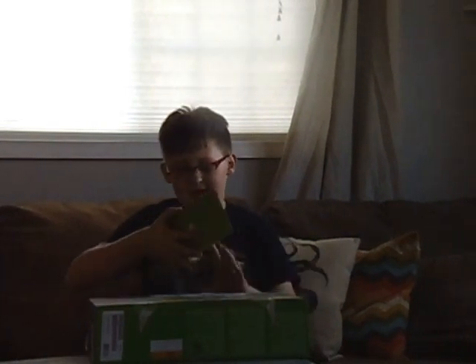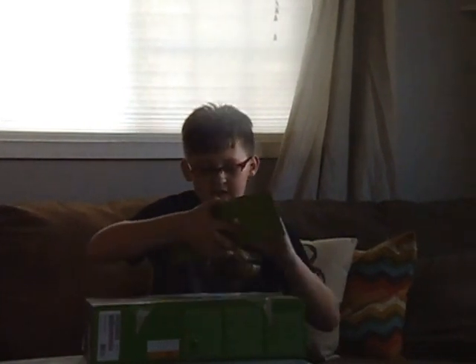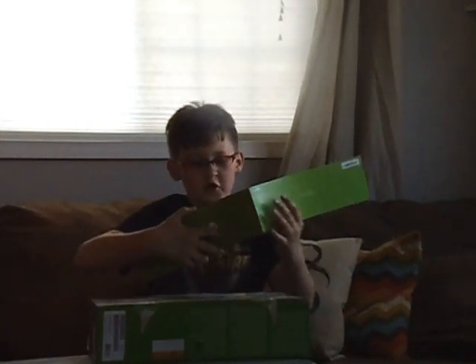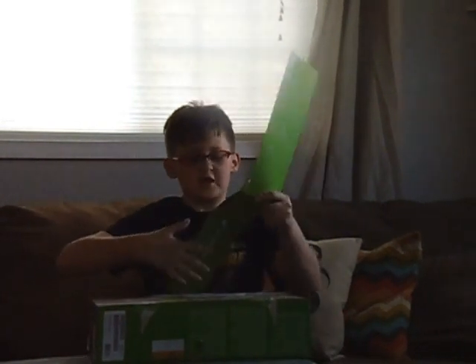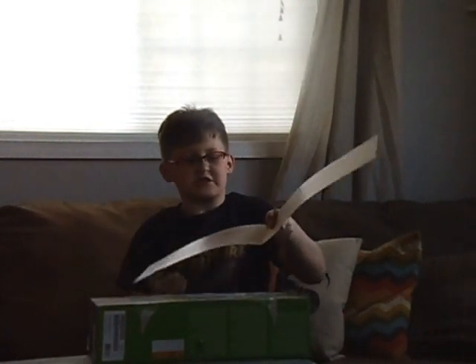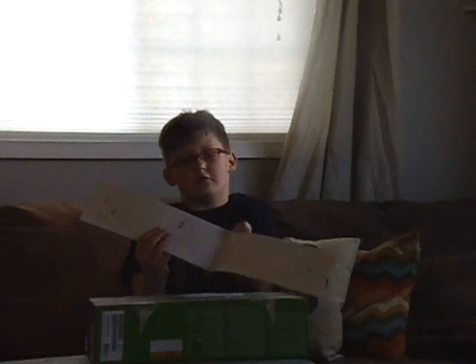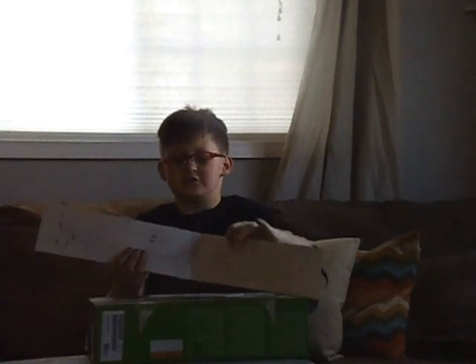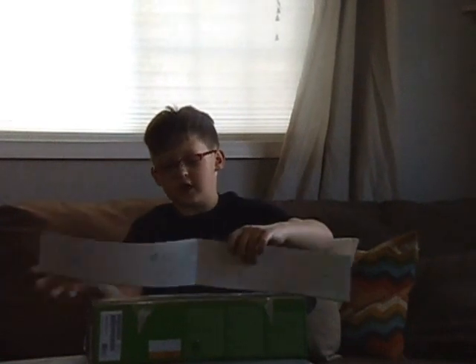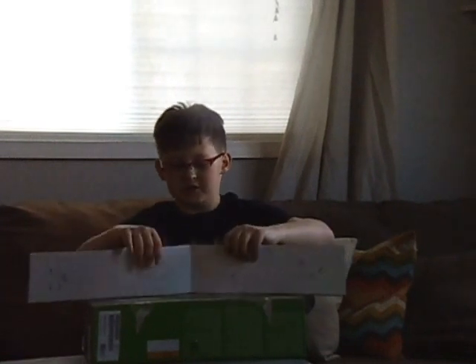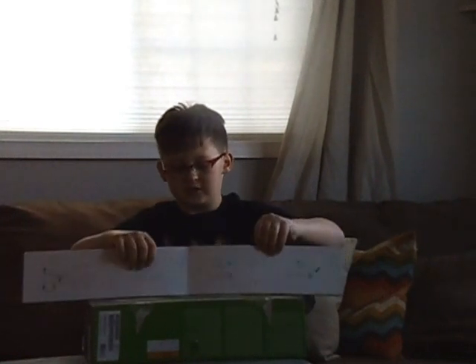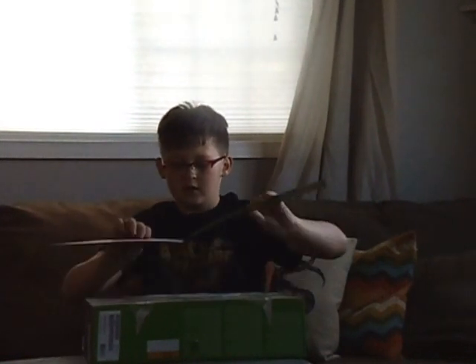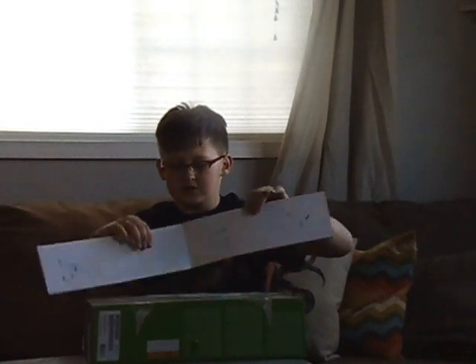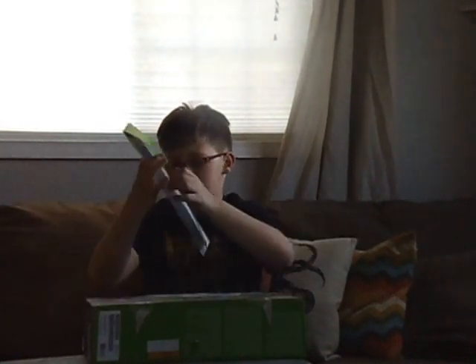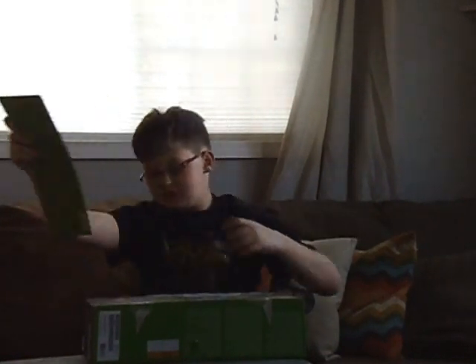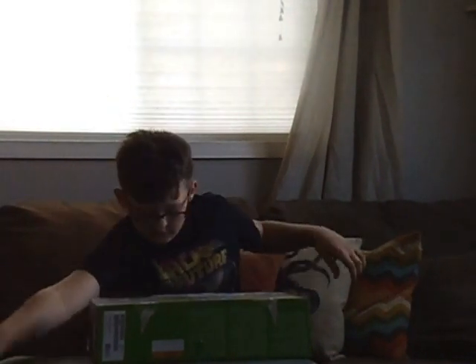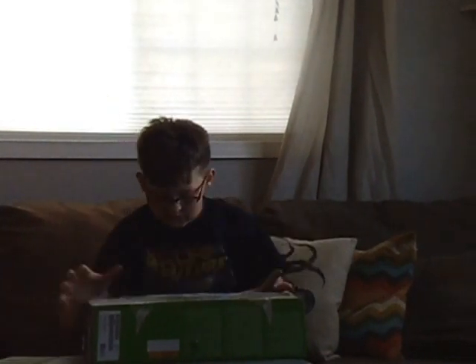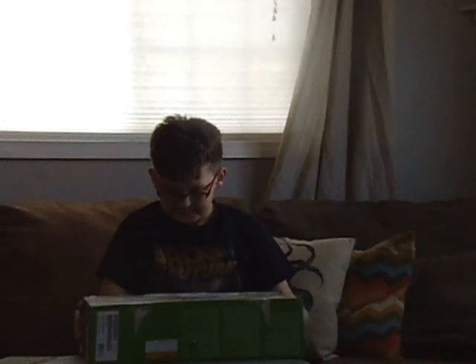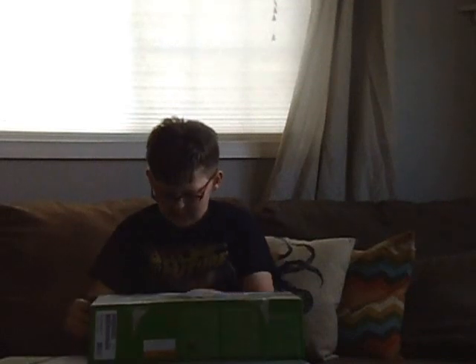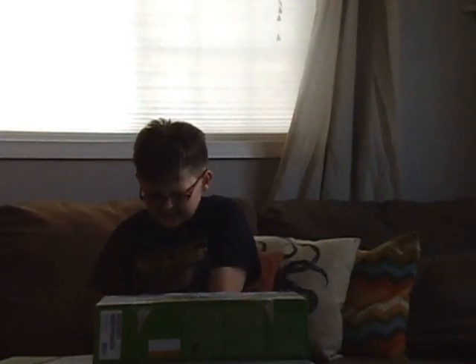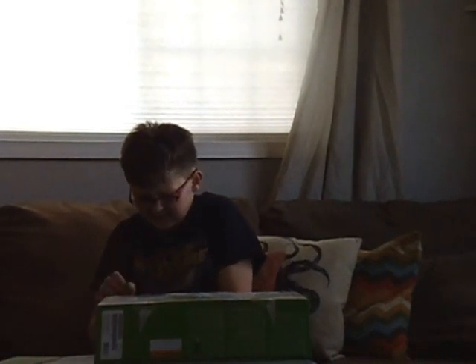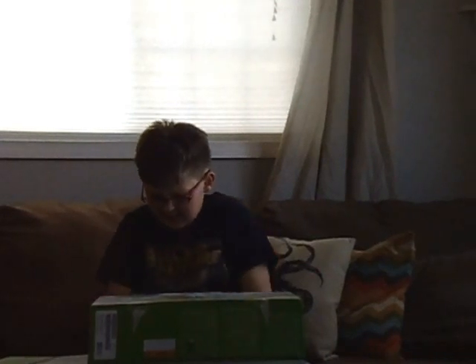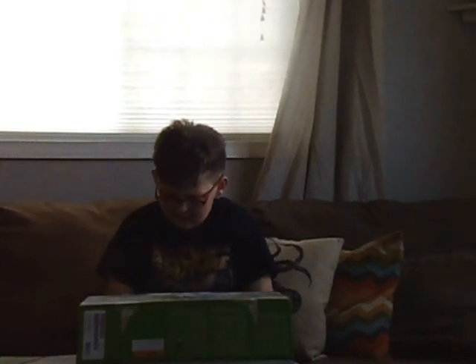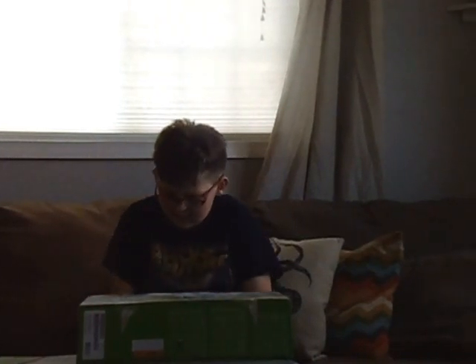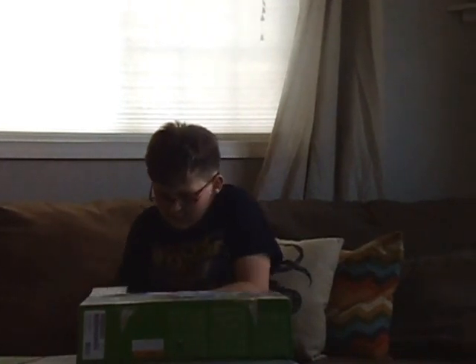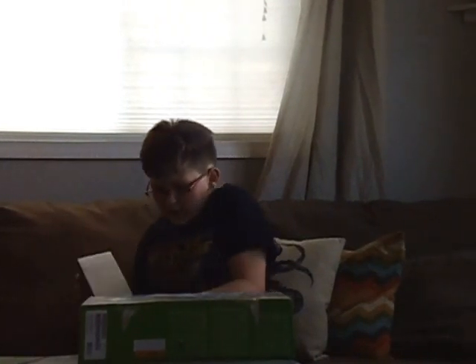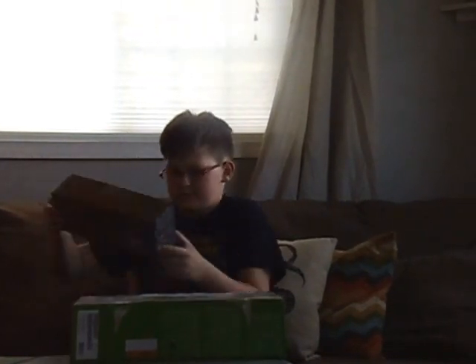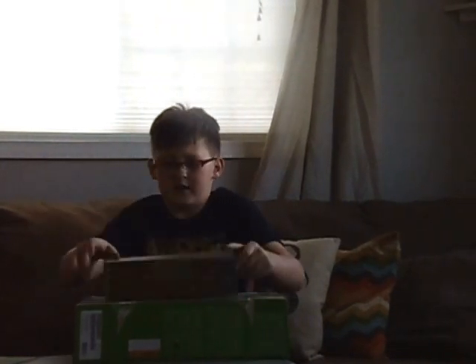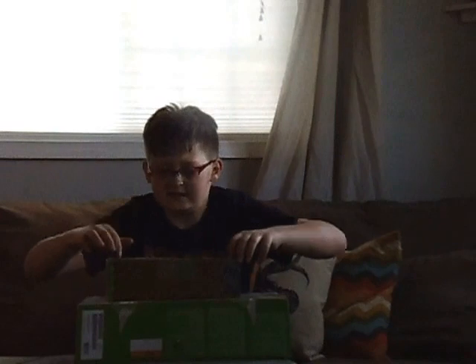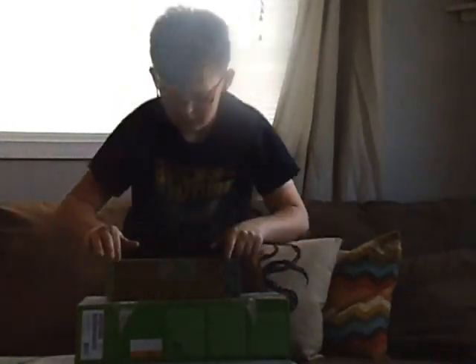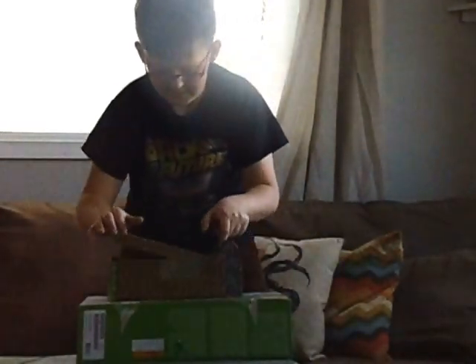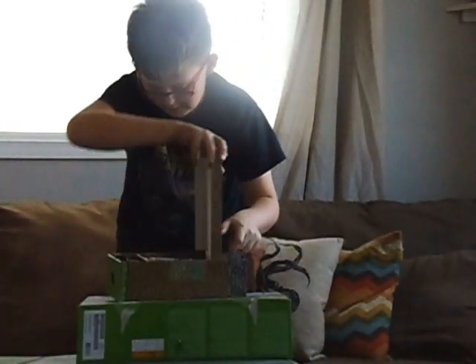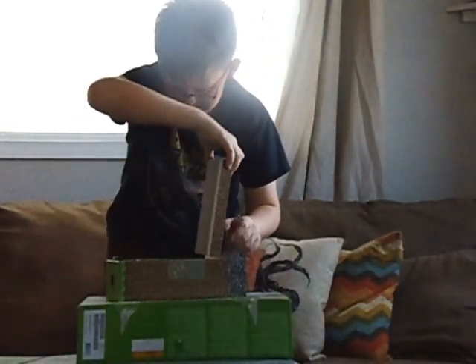So guys, firstly we start out with the instructions — just some instructions stuff. And secondly, we have this, which probably has all the wires with it.